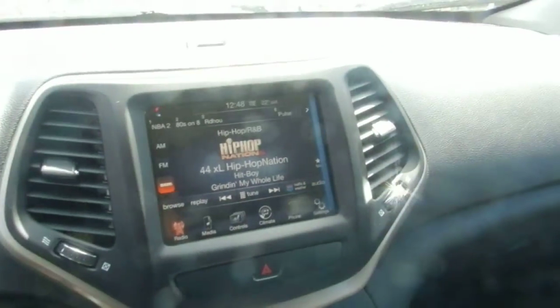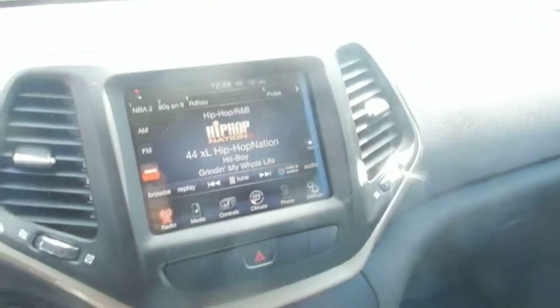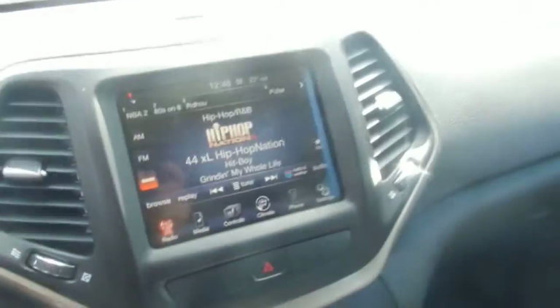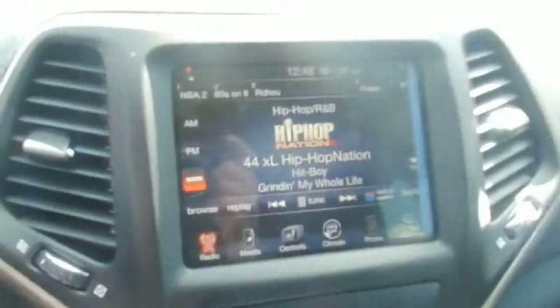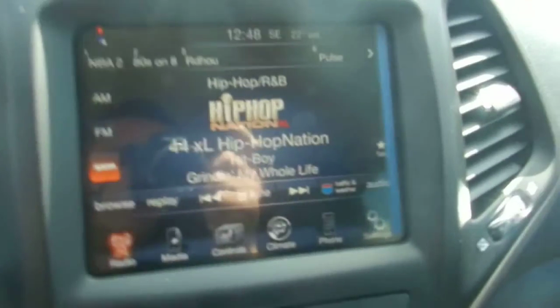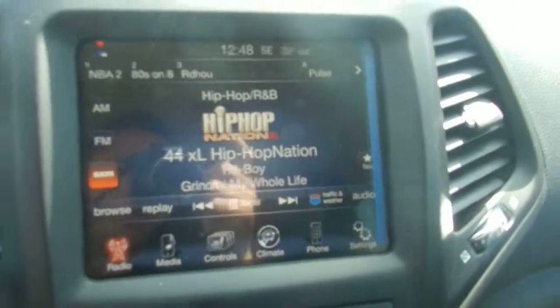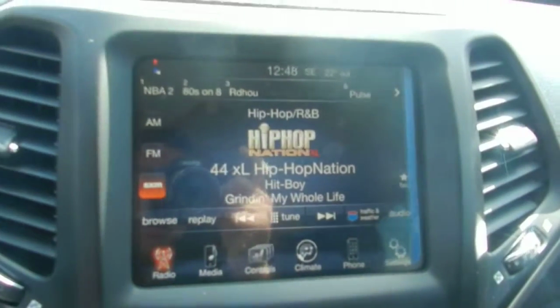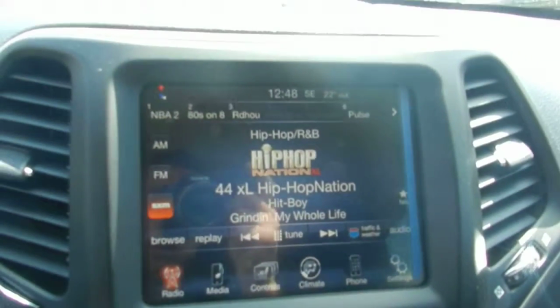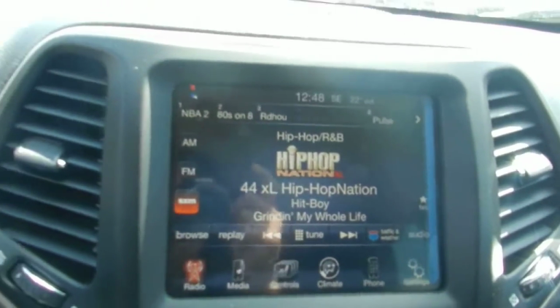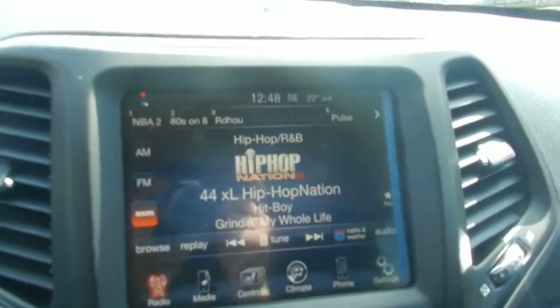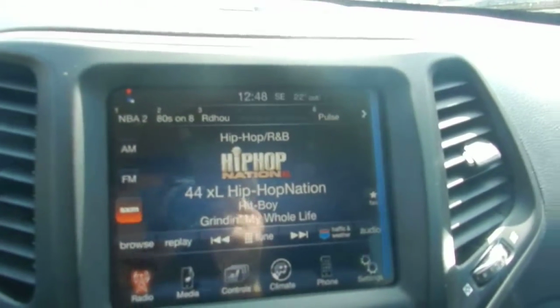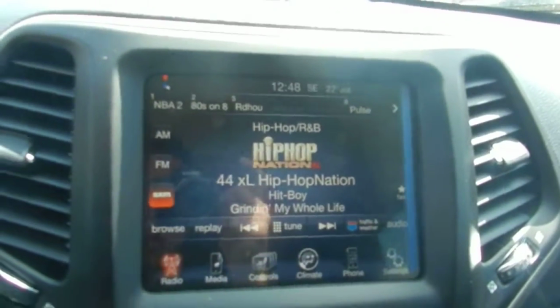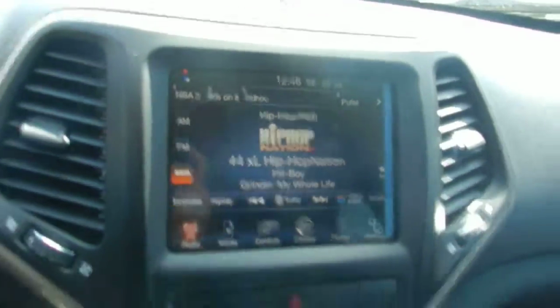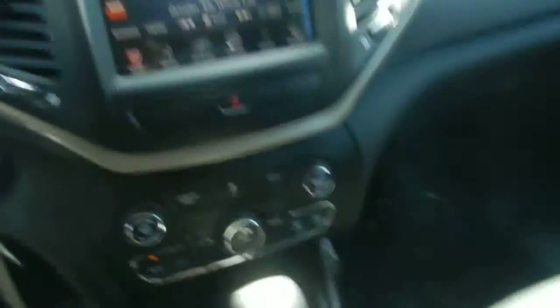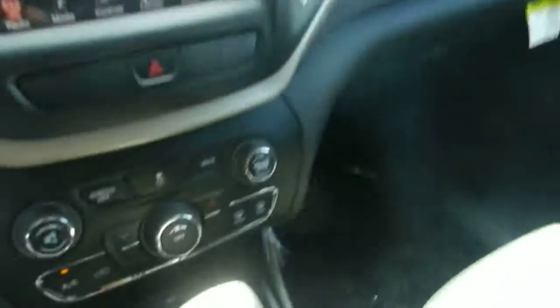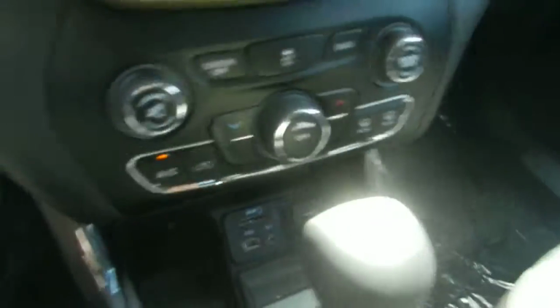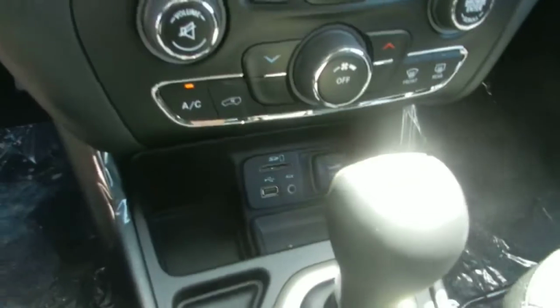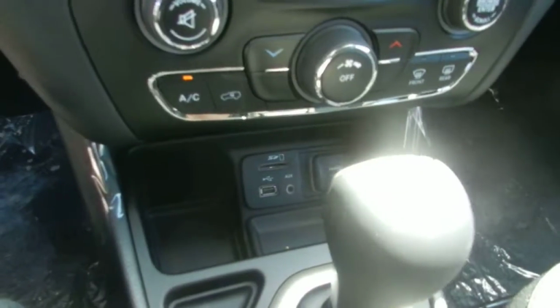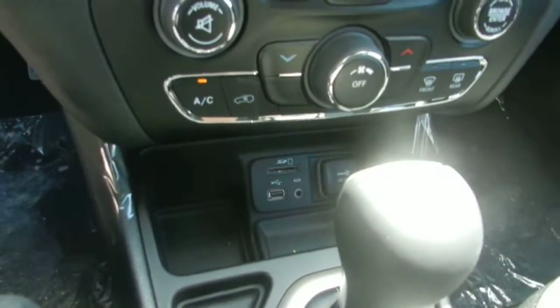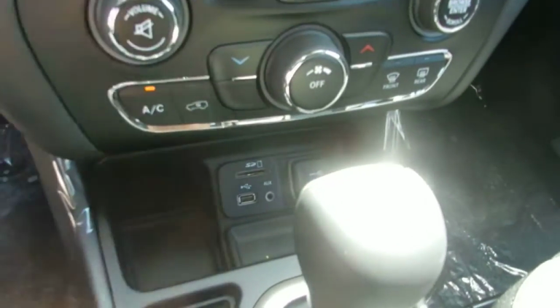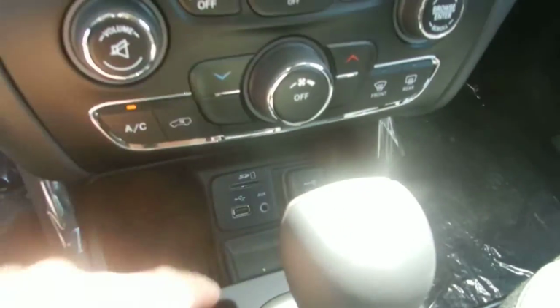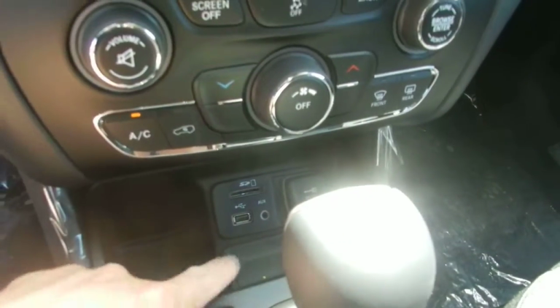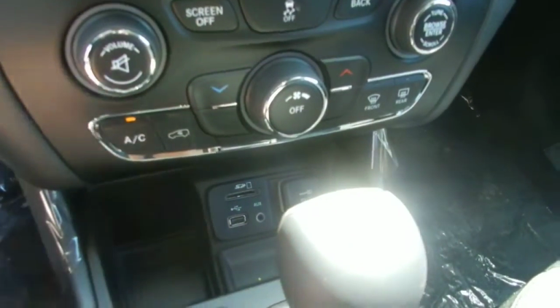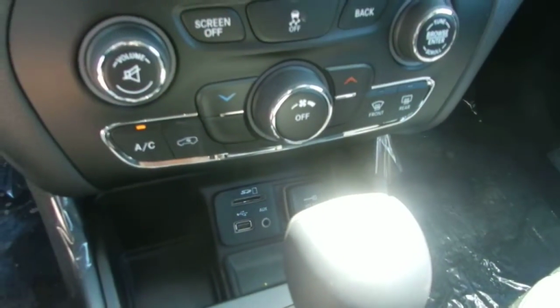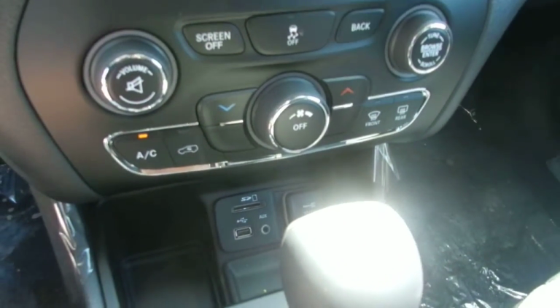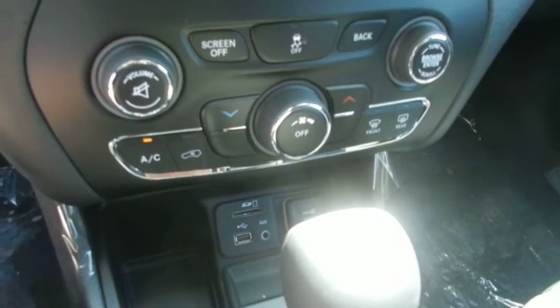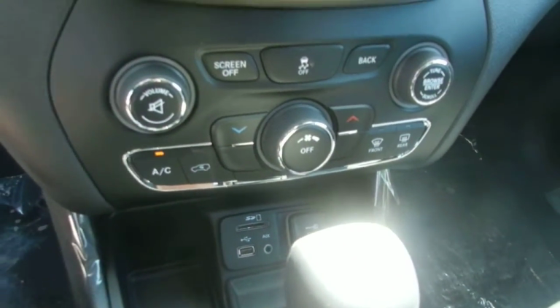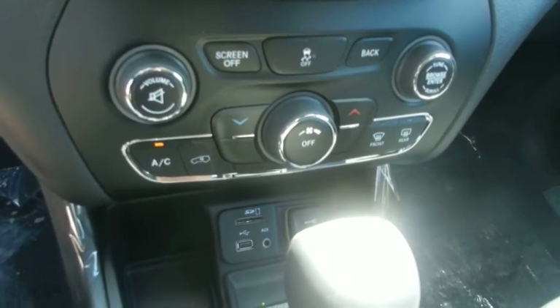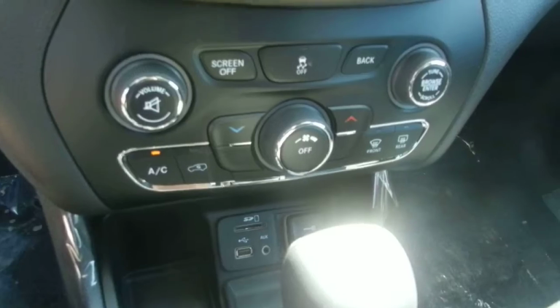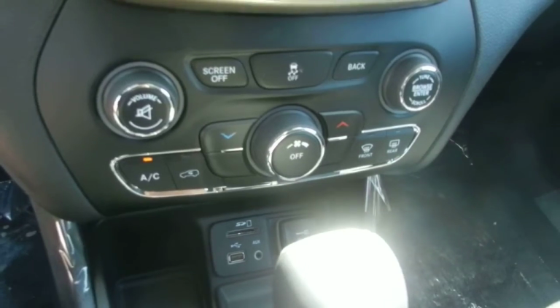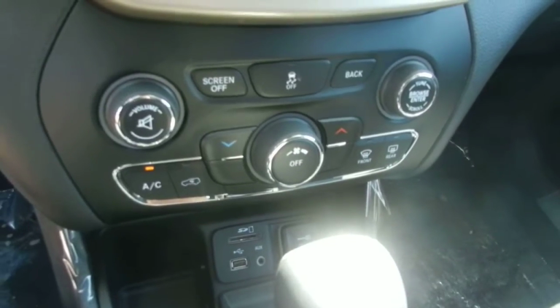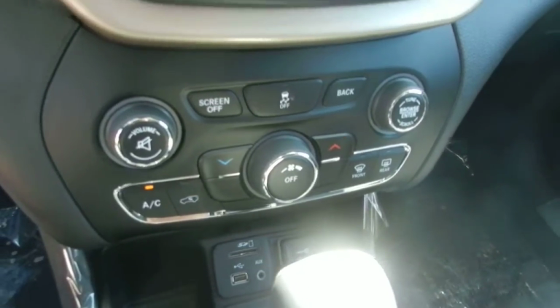As you can see, this particular one has our 8.4 inch touchscreen, which has quite a bit in the way of options. It also has spots for your auxiliary and USB cord, and your SD card if you want to download anything.